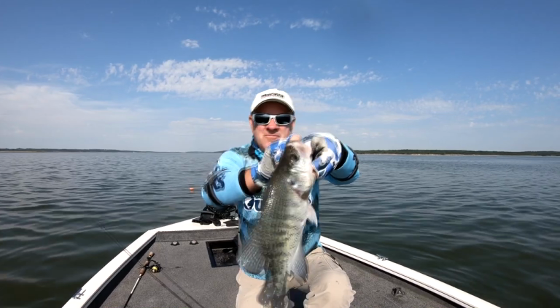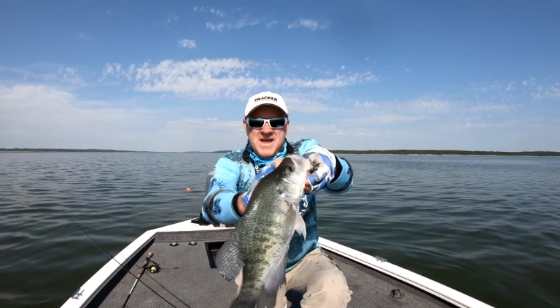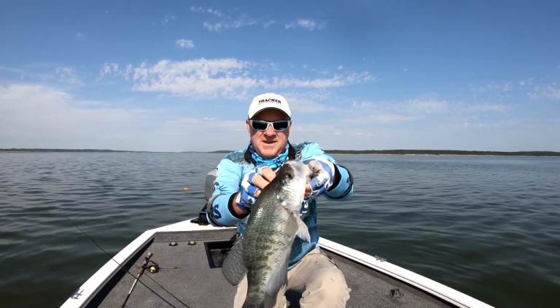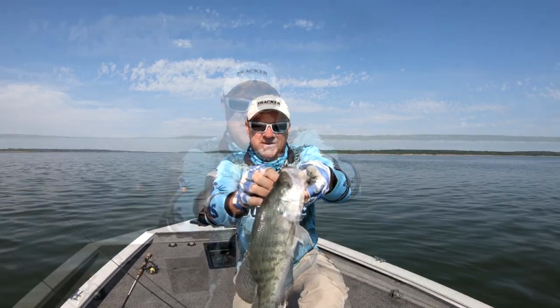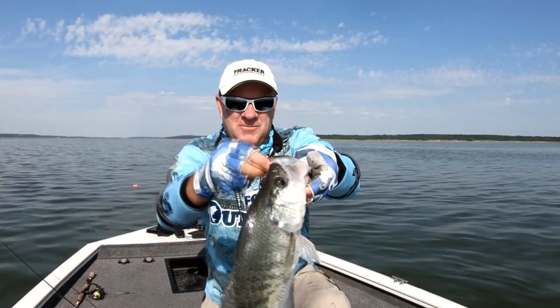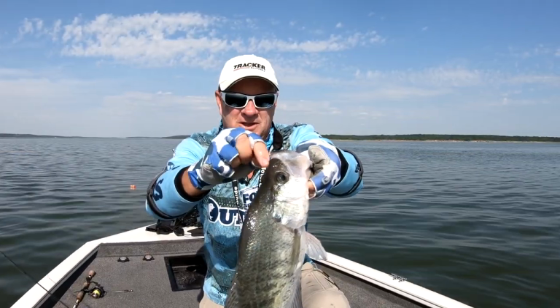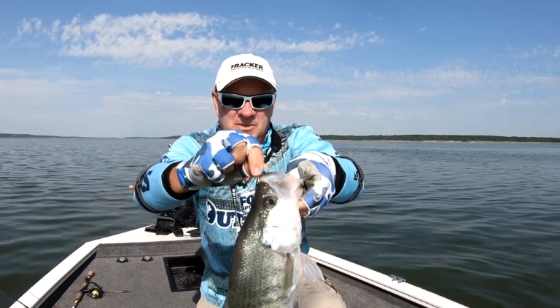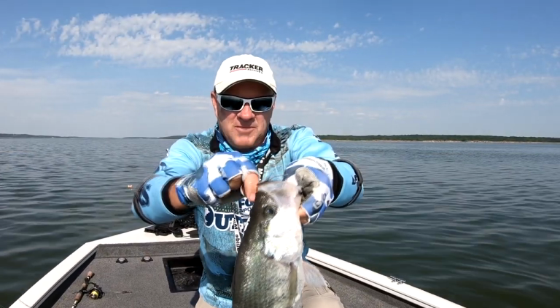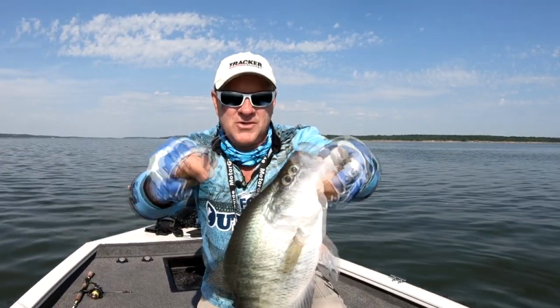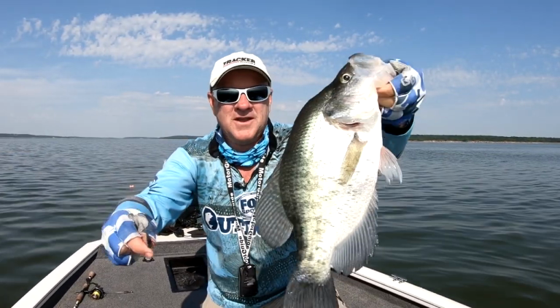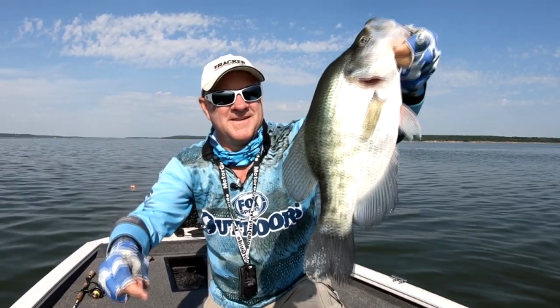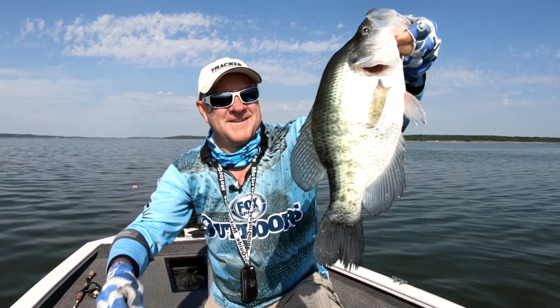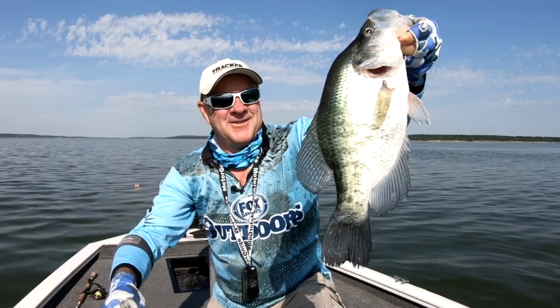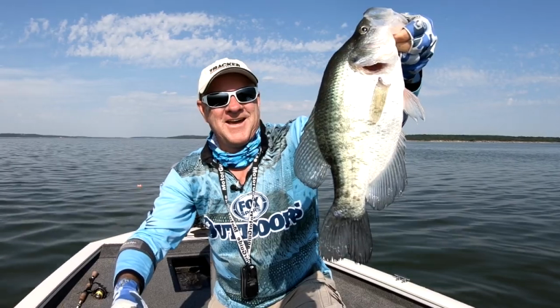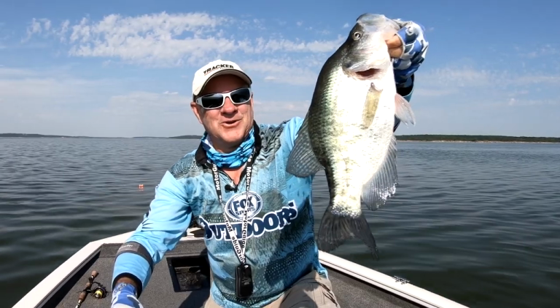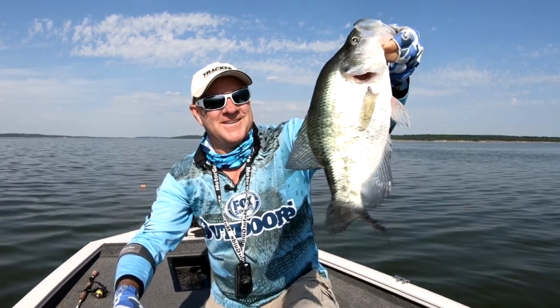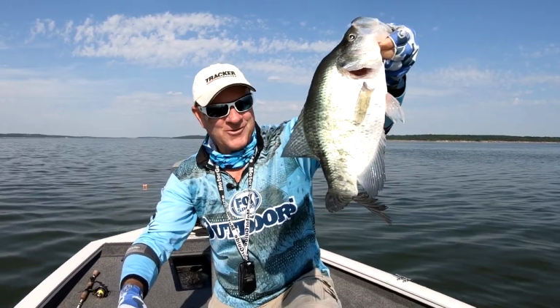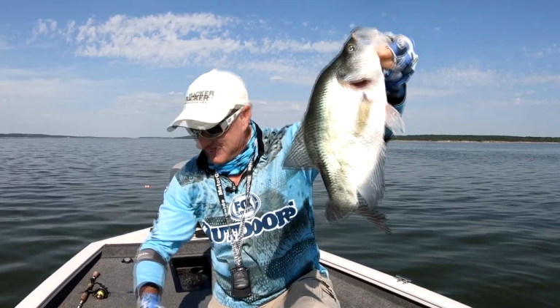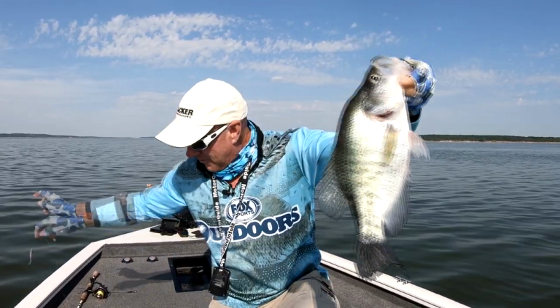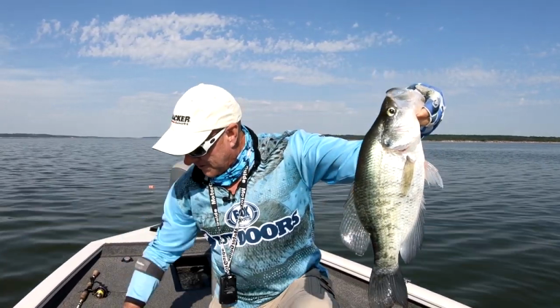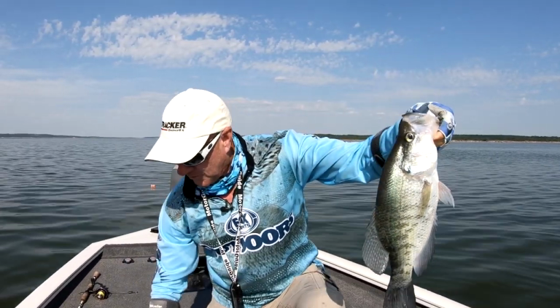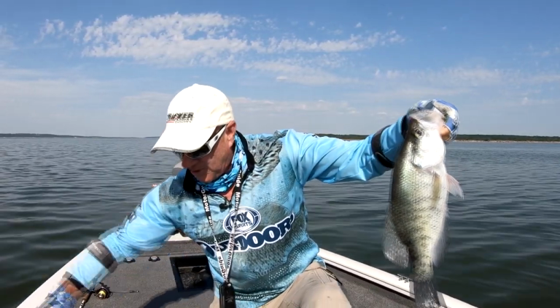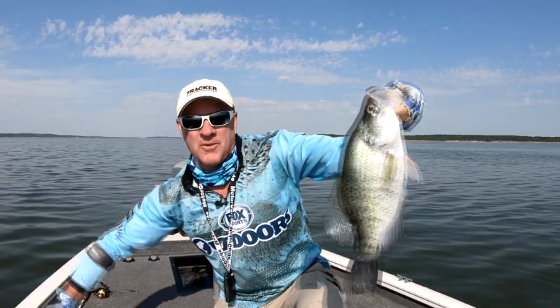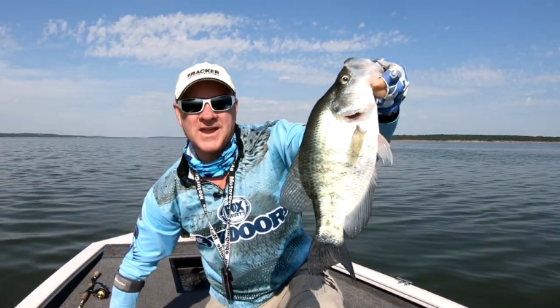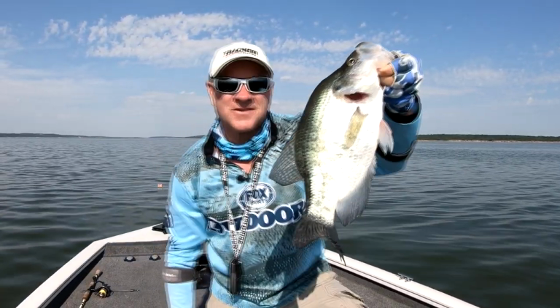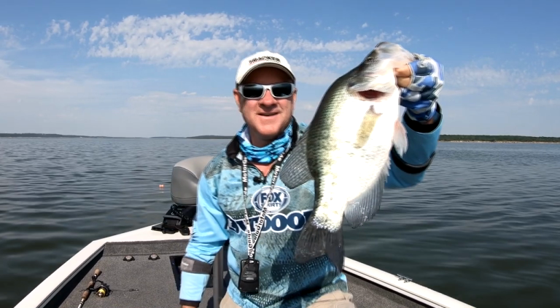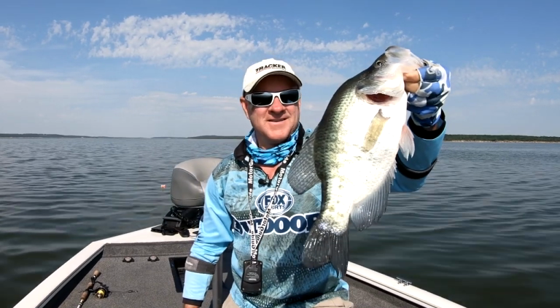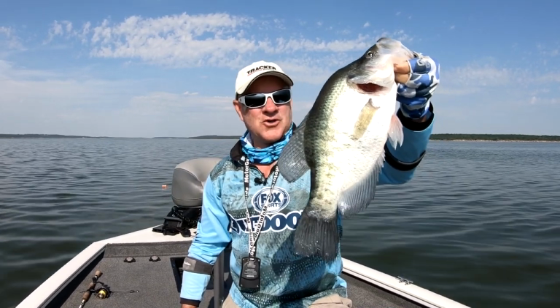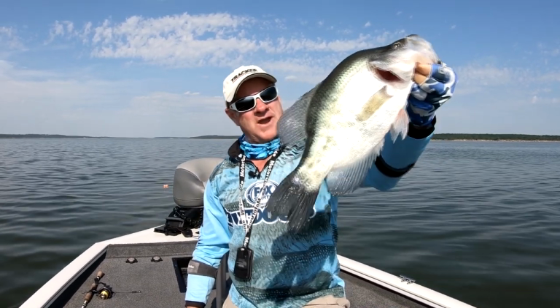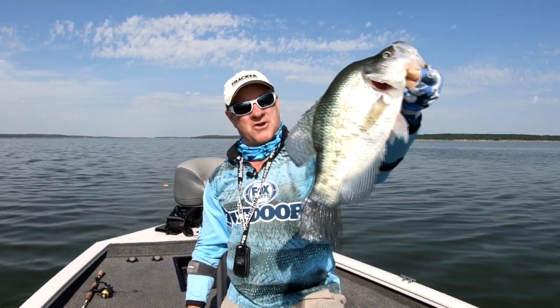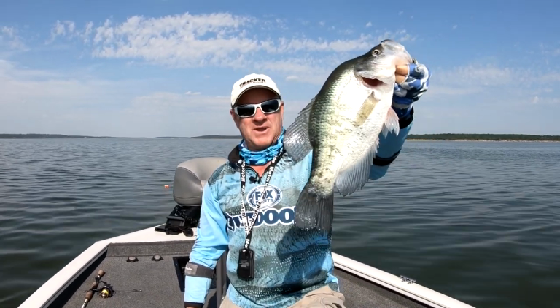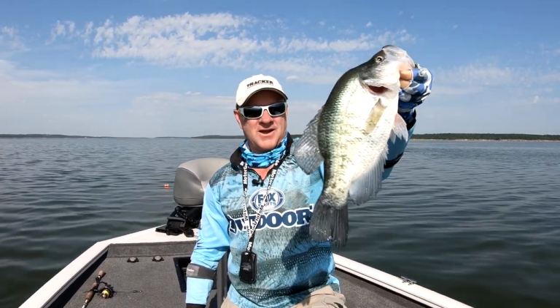Man, my little Bobby Garland baby shad. Look at that dude. That's one I drove all the way to northern Oklahoma, almost to Kansas,